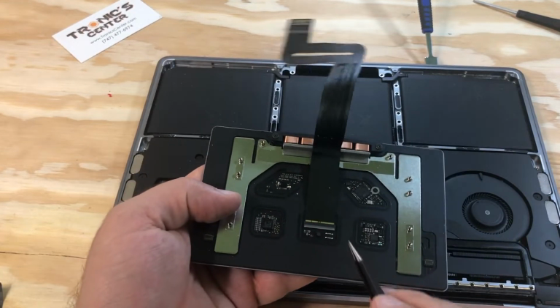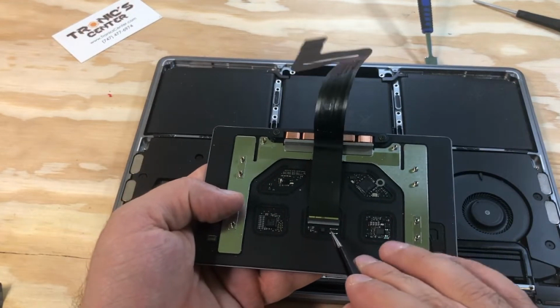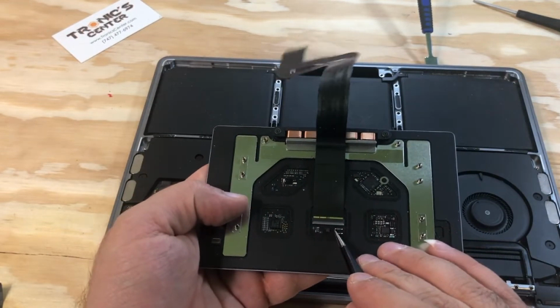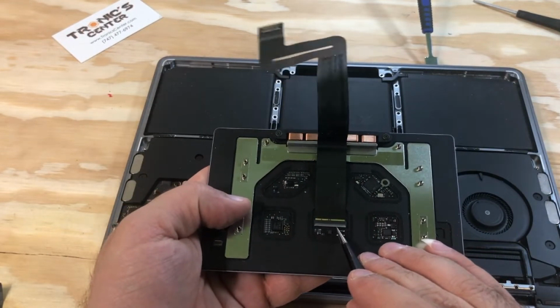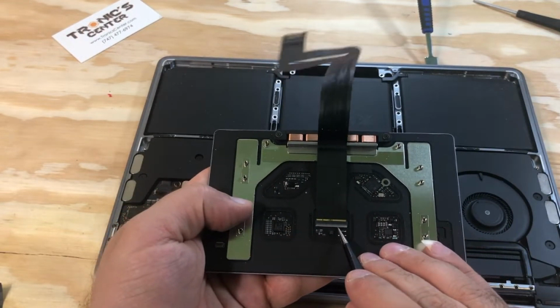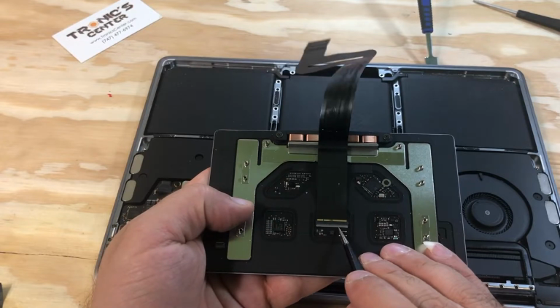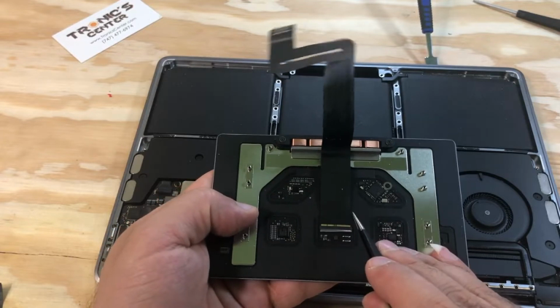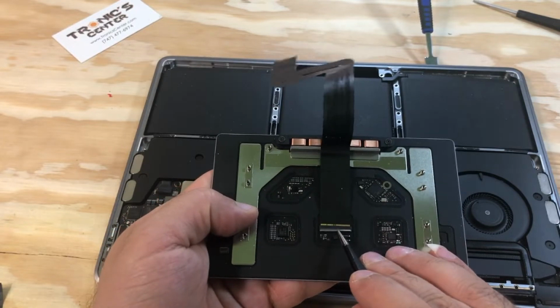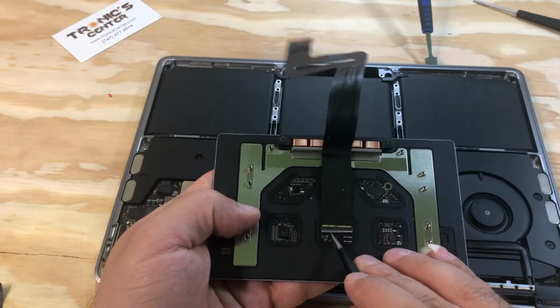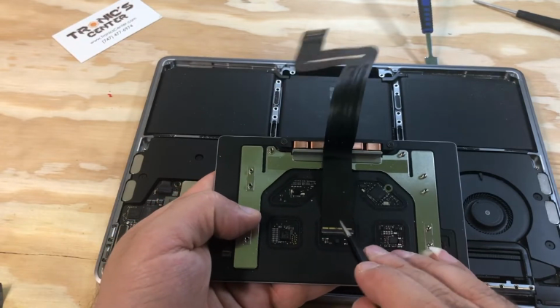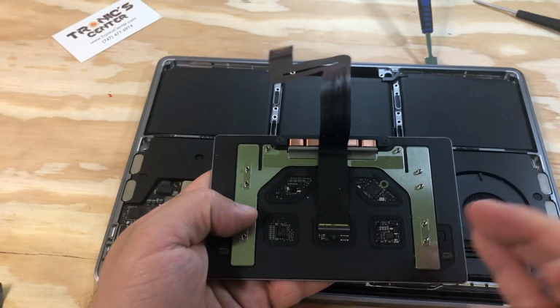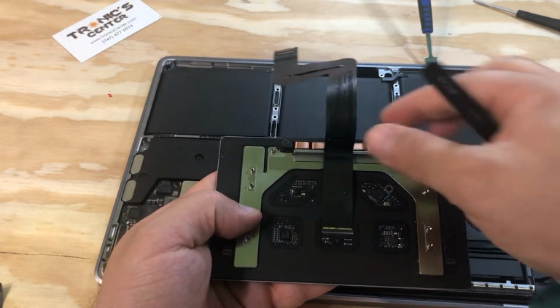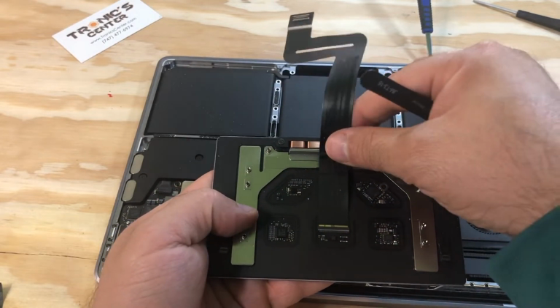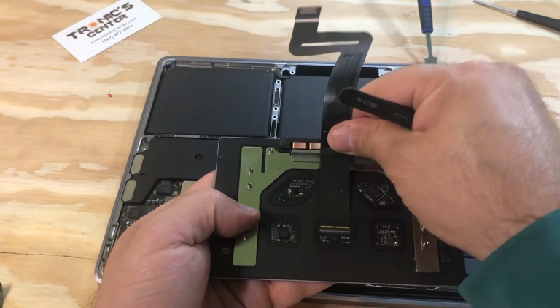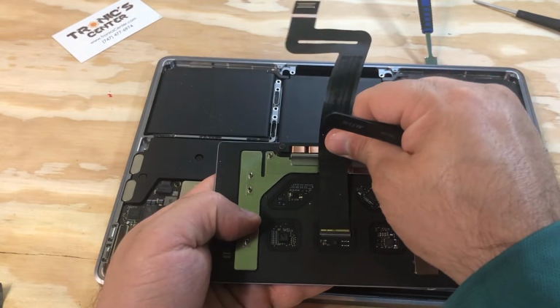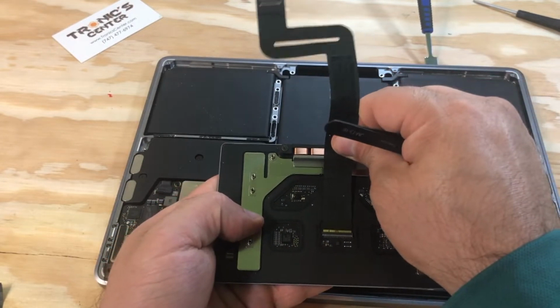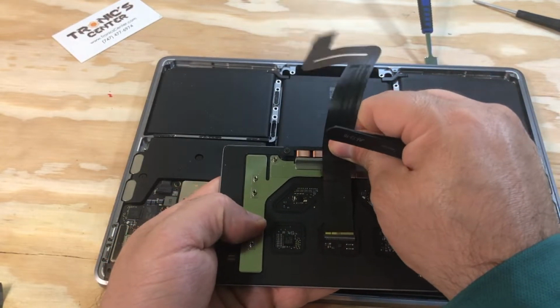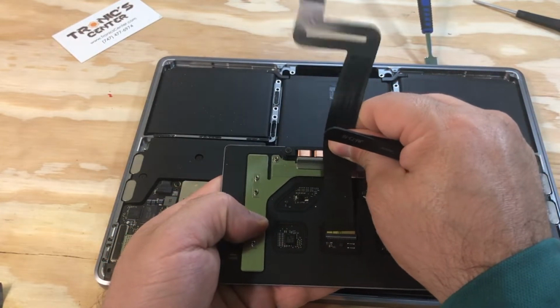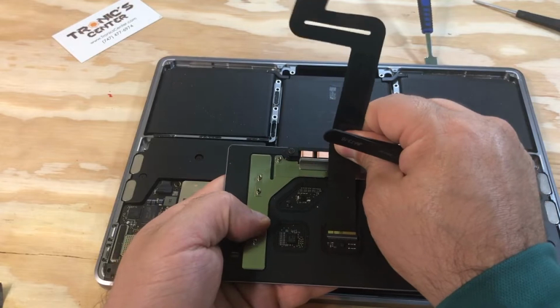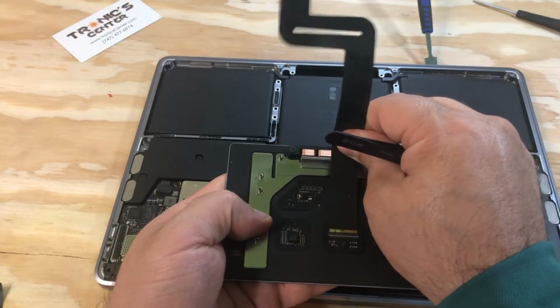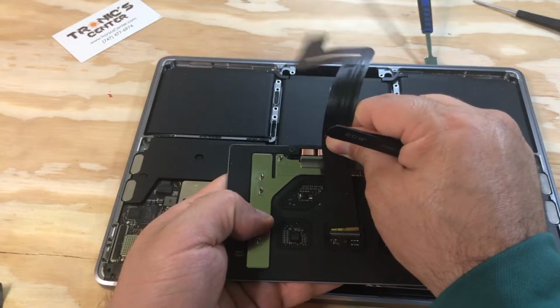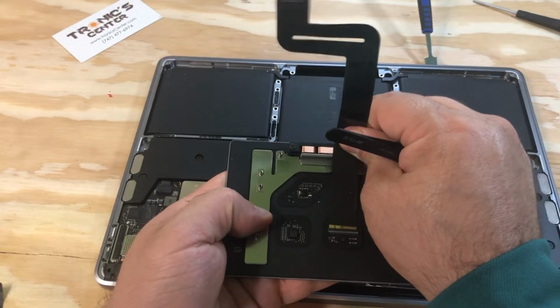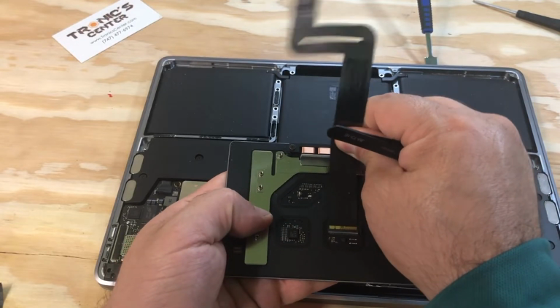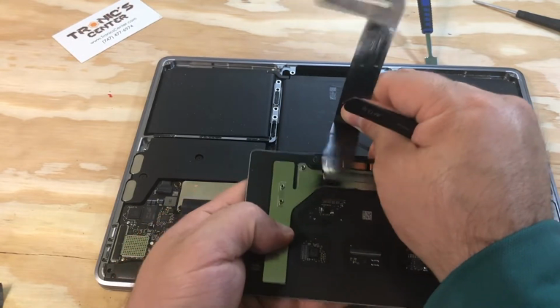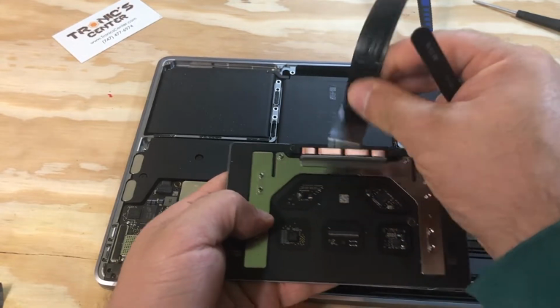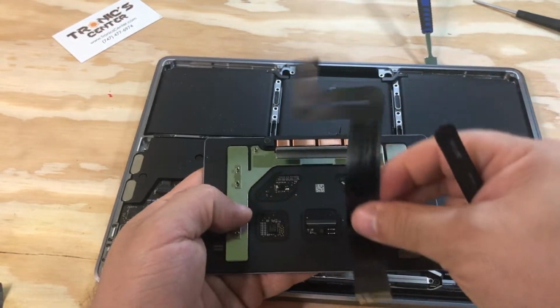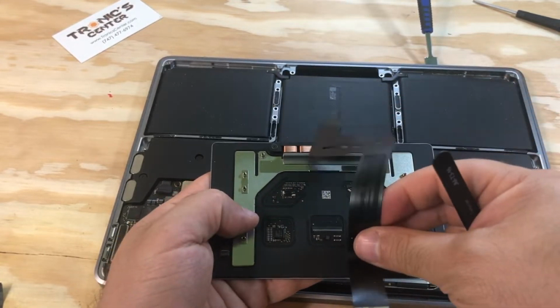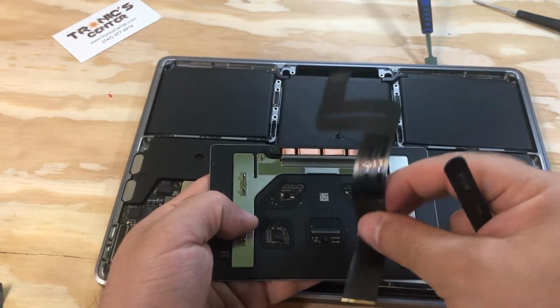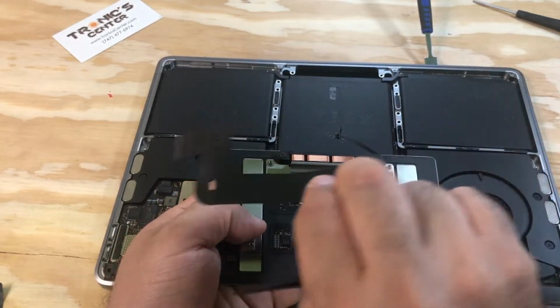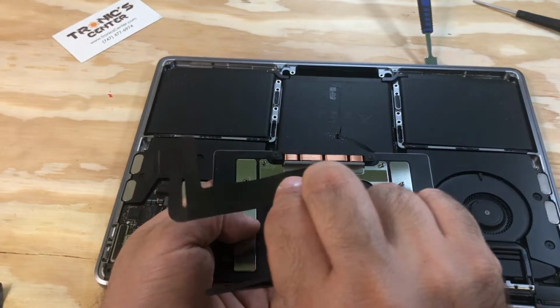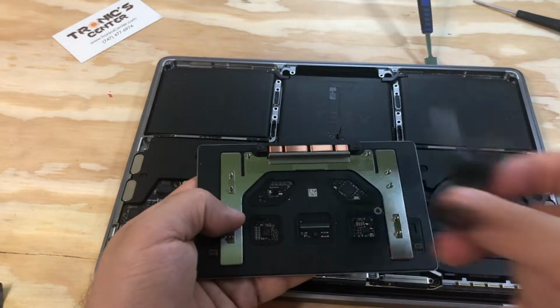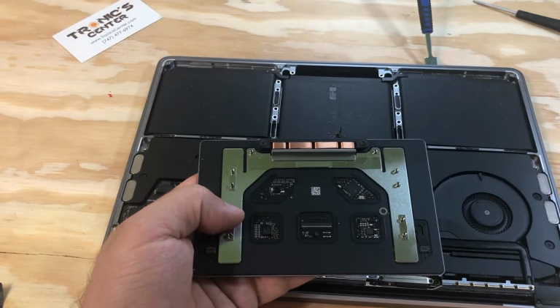Now we have the trackpad out. Just open the connector tip, take the cable out — now the cable is out.